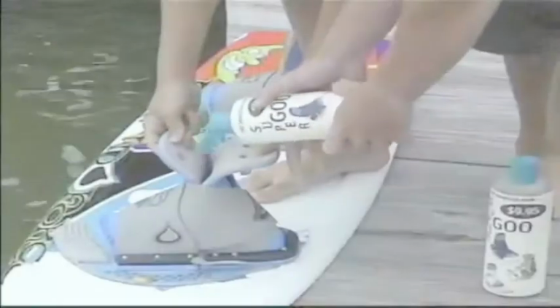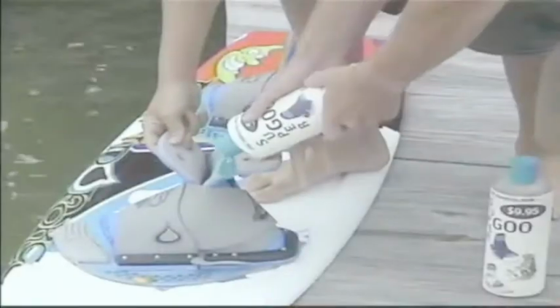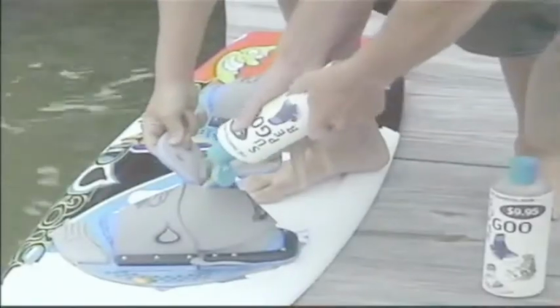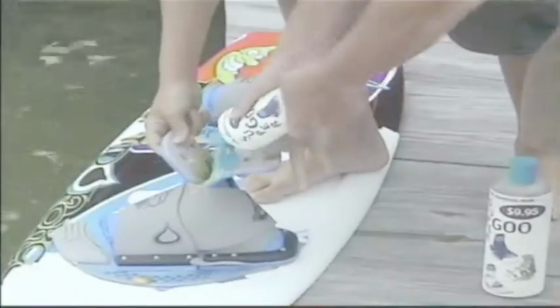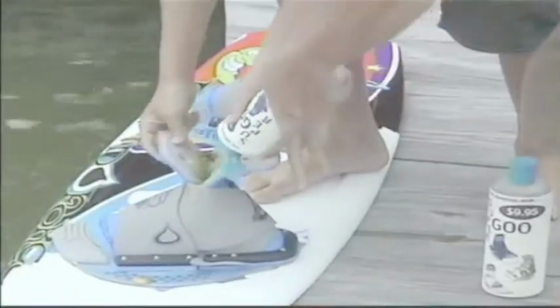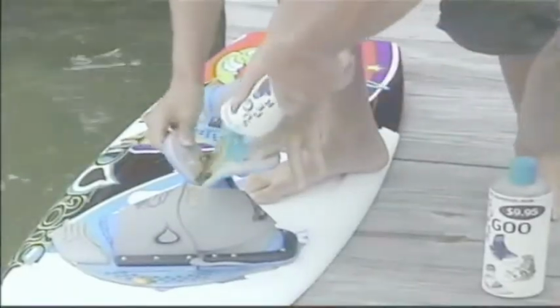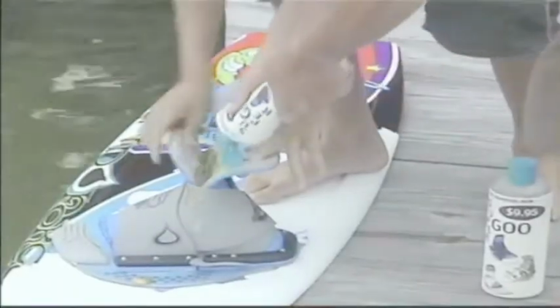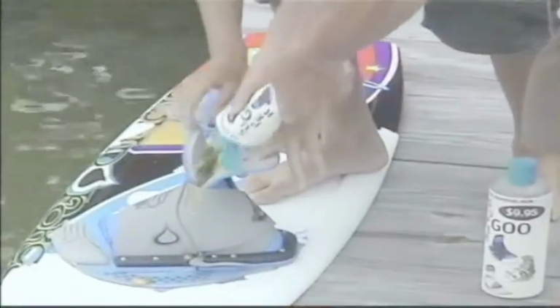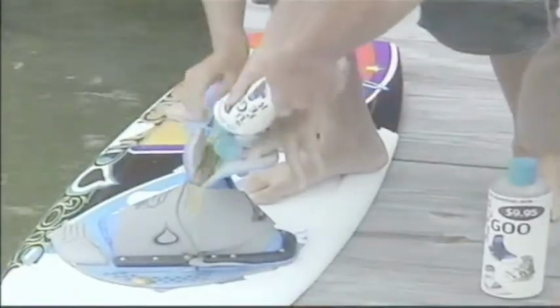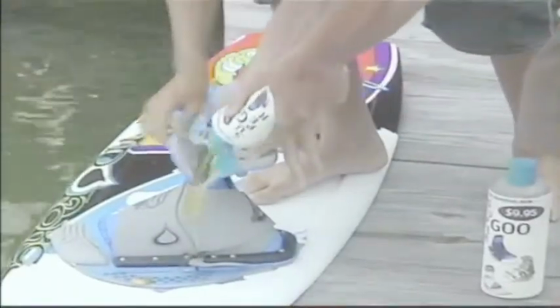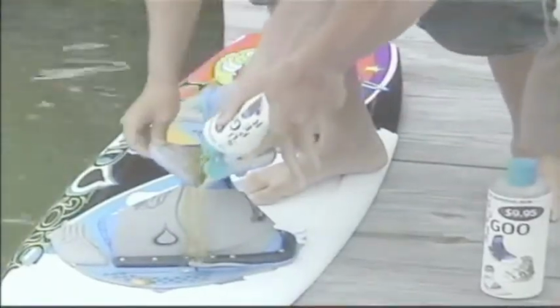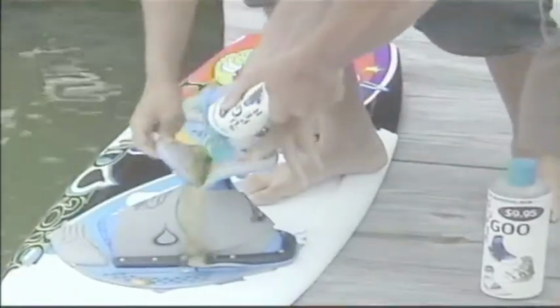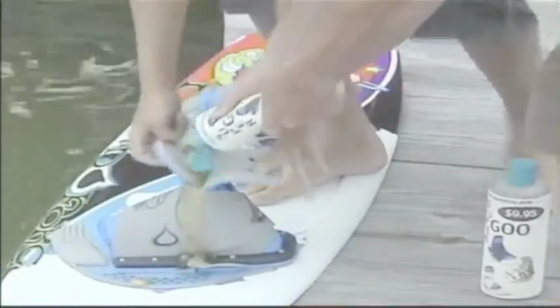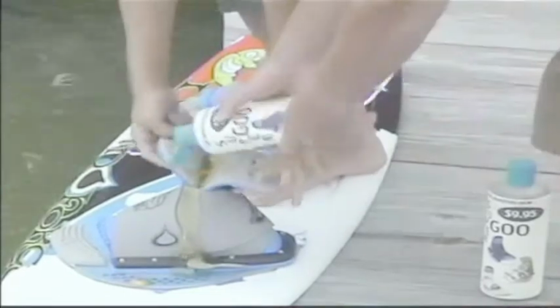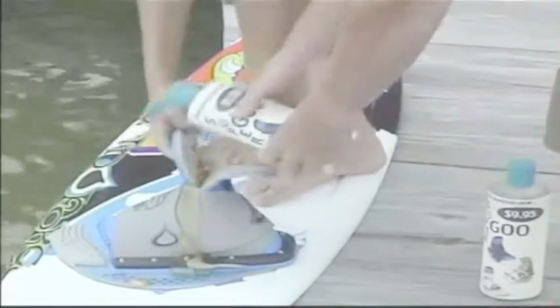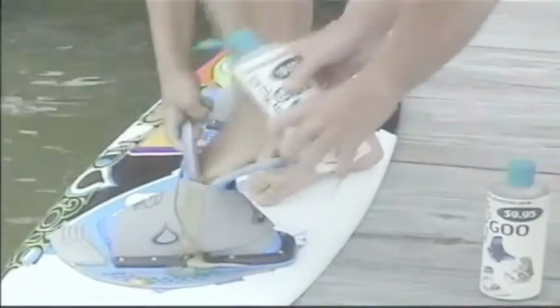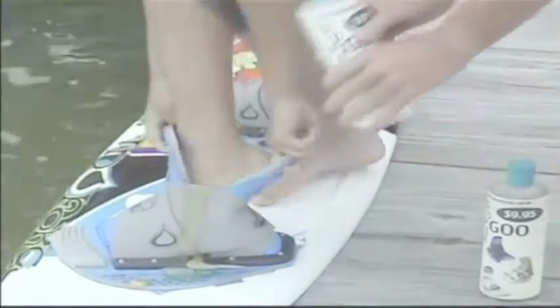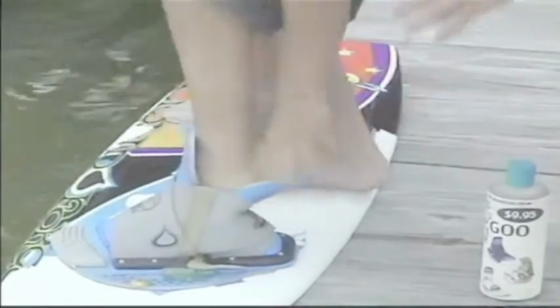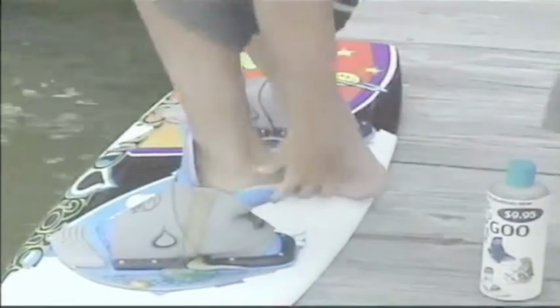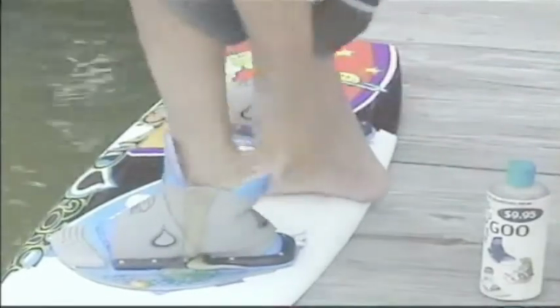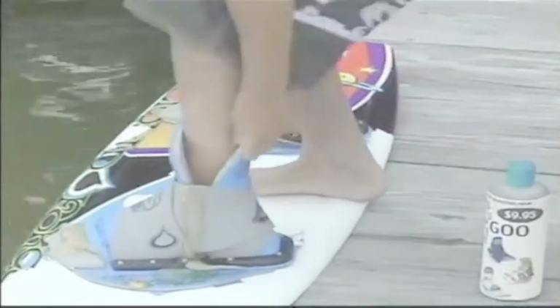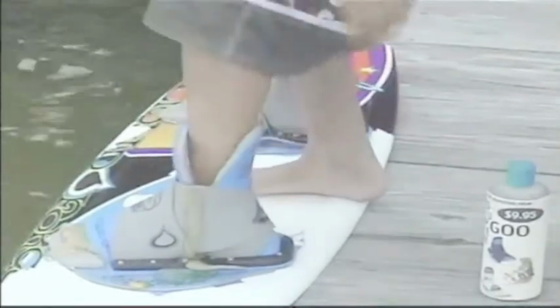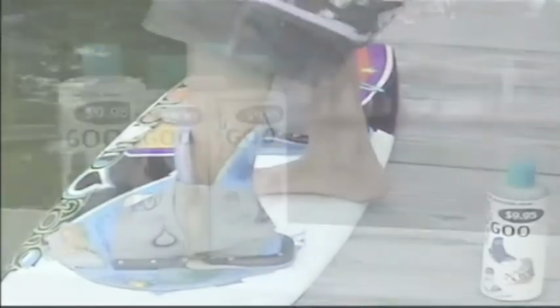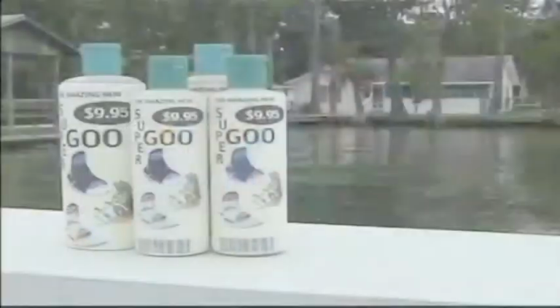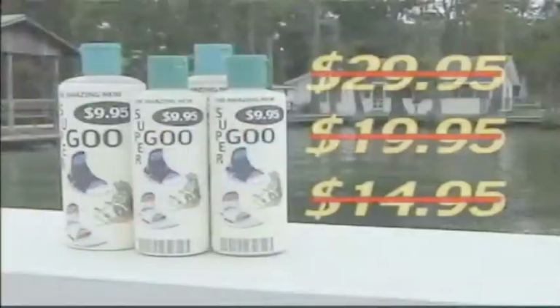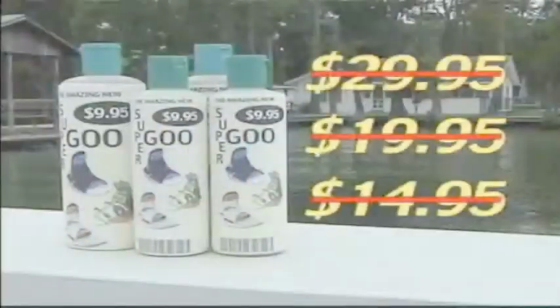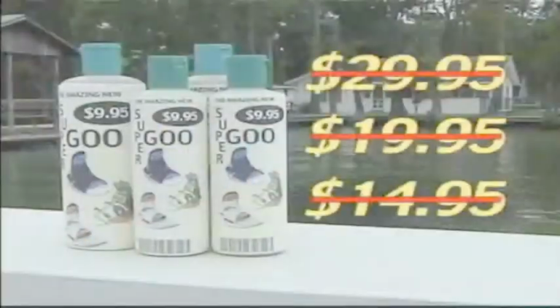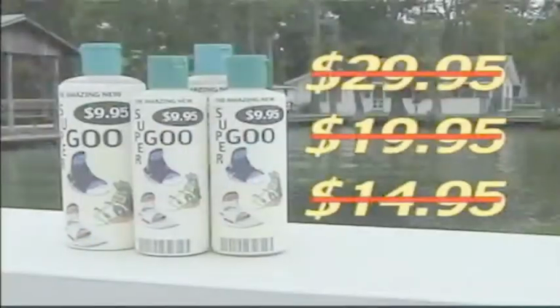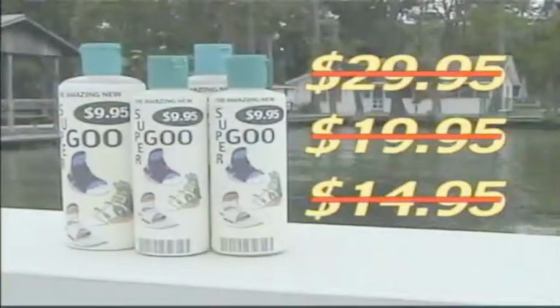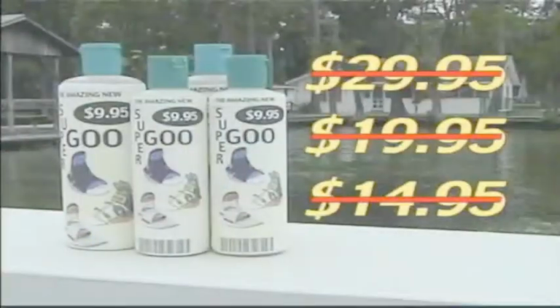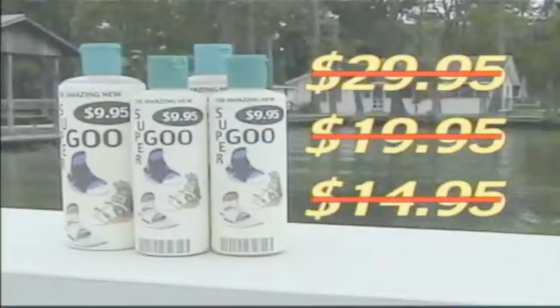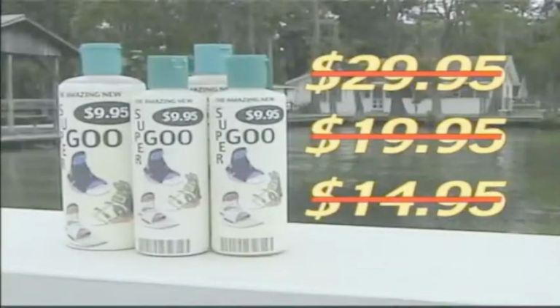Just a squirt of Super Goo enables you to slide effortlessly into even the tightest of bindings. How much would you pay for a lubricant this advanced?